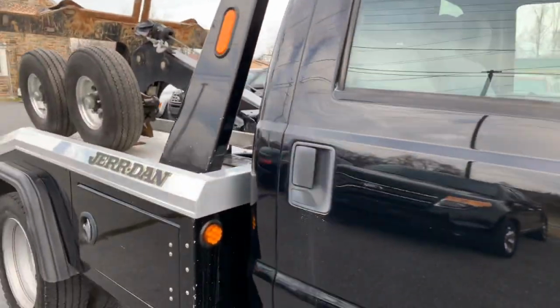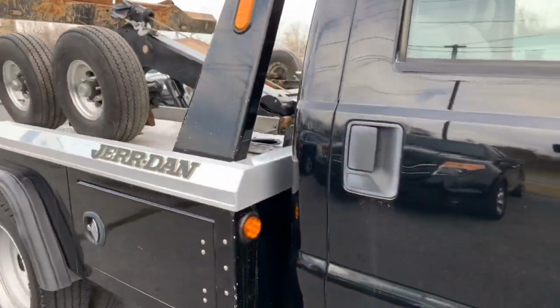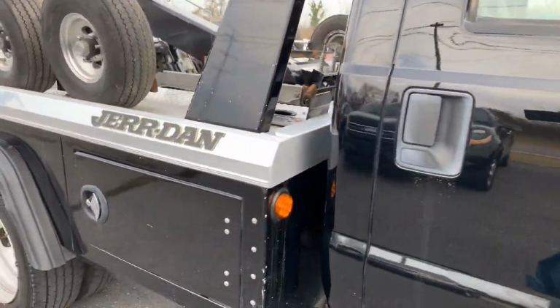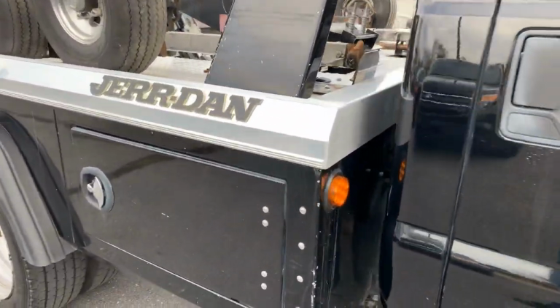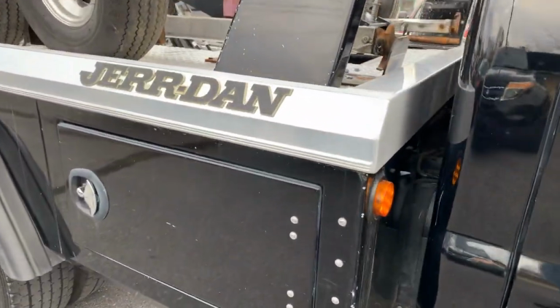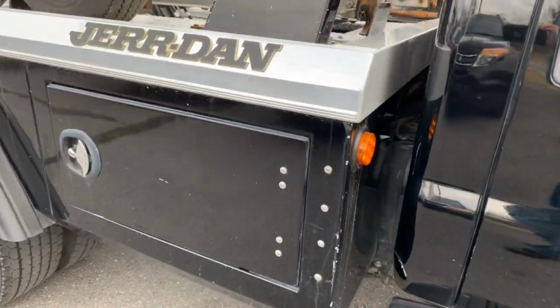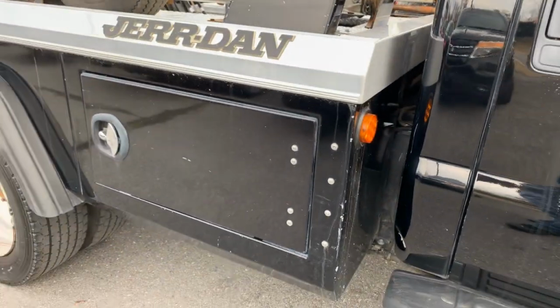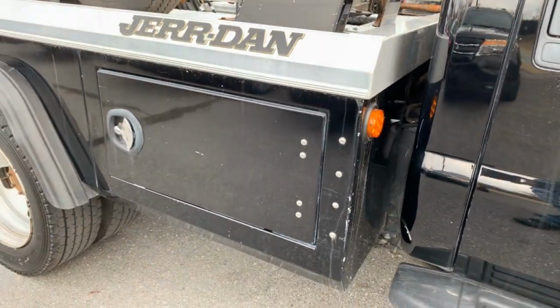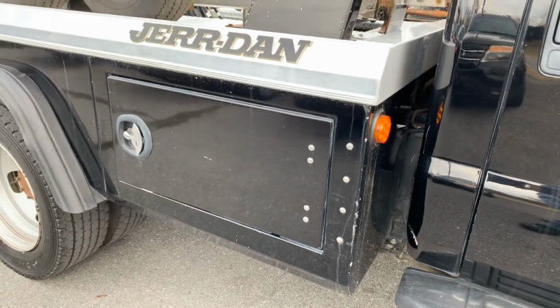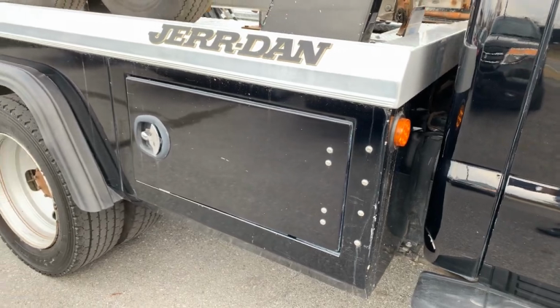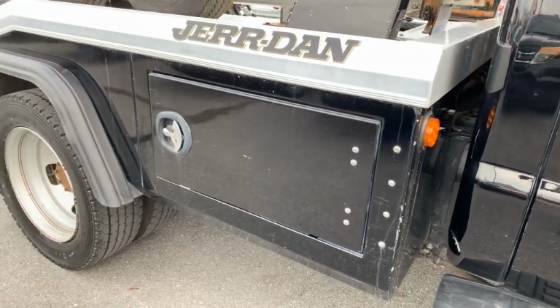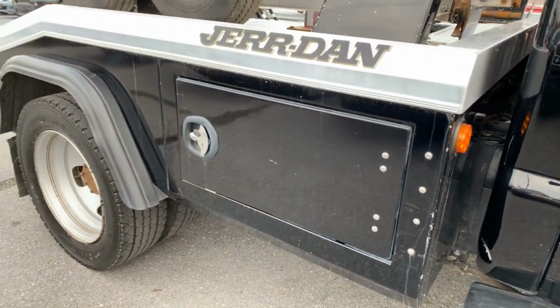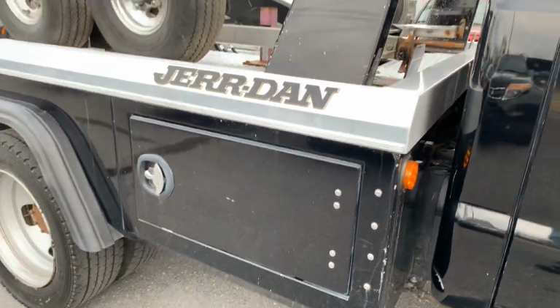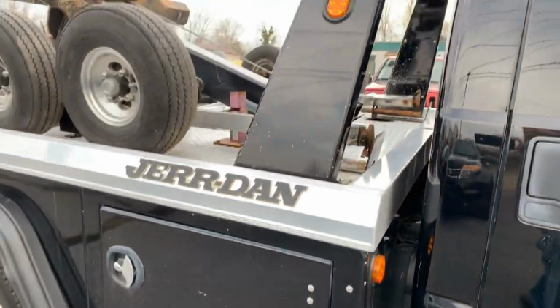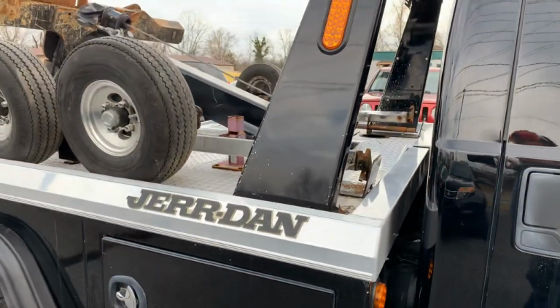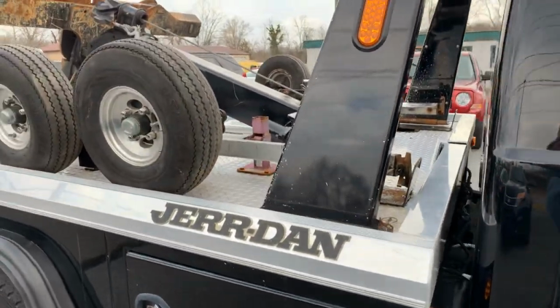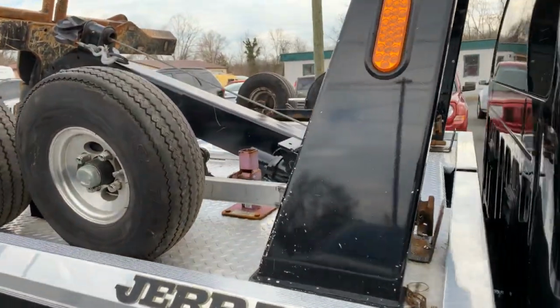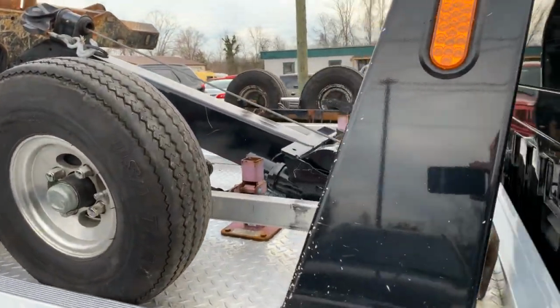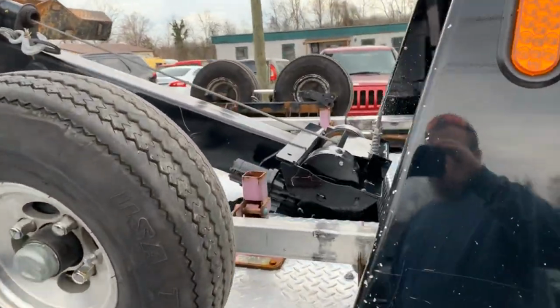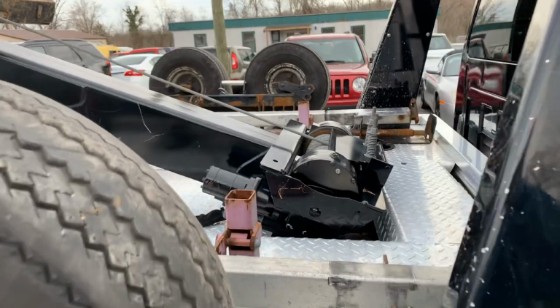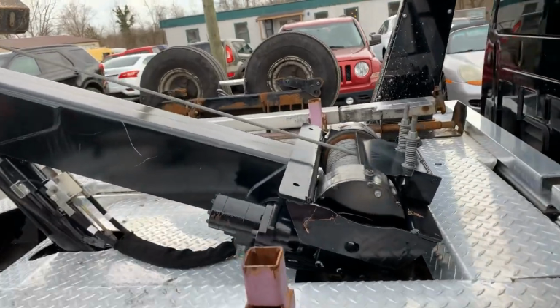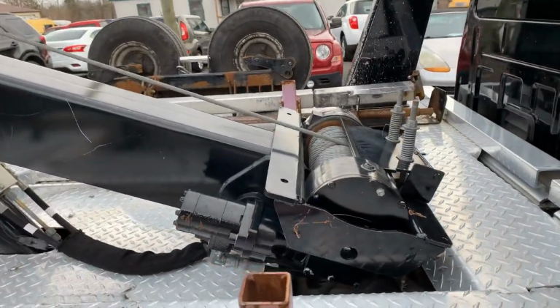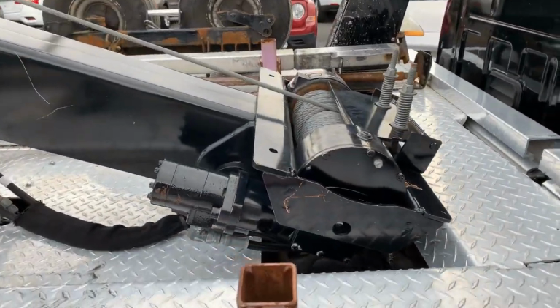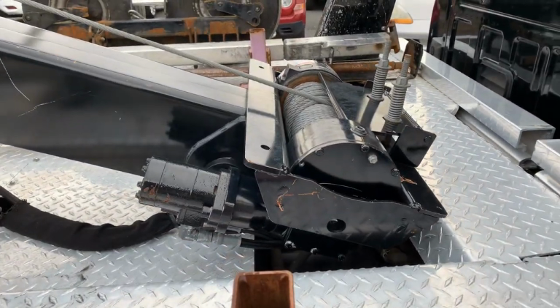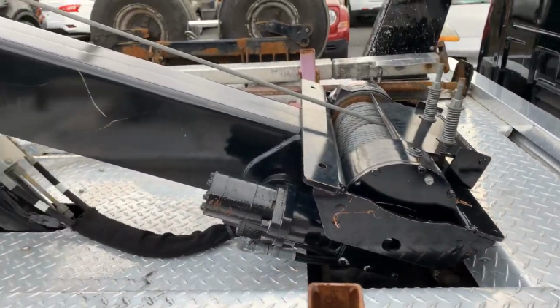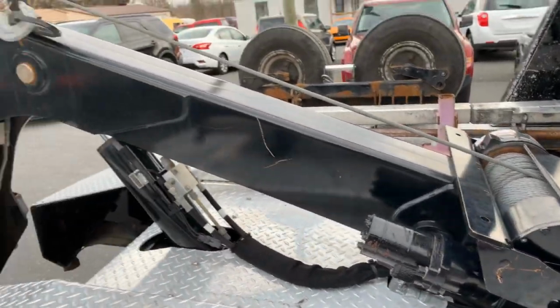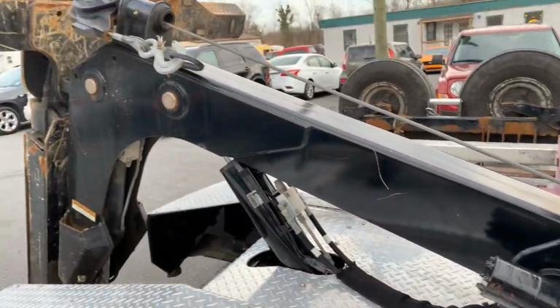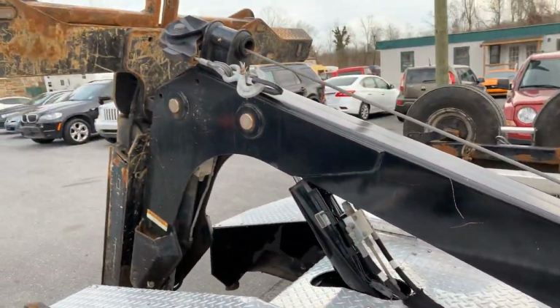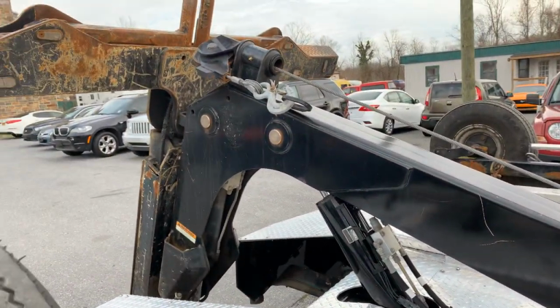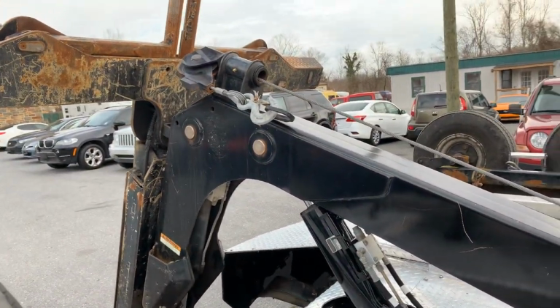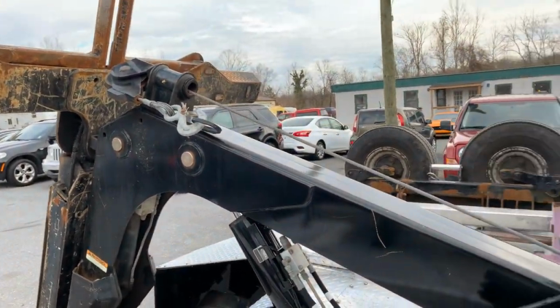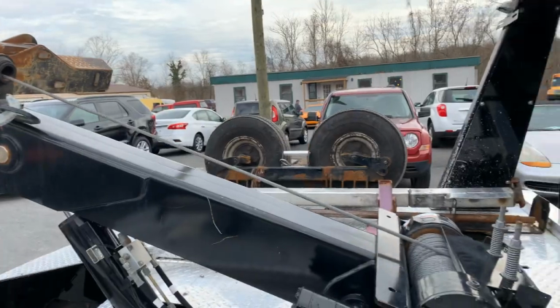The aluminum Jerr-Dan MPL40 on the back doesn't really have any issues. This is a recovery truck so it only has a 10,000 worm gear with the single boom going out. It does not have the side pulls.